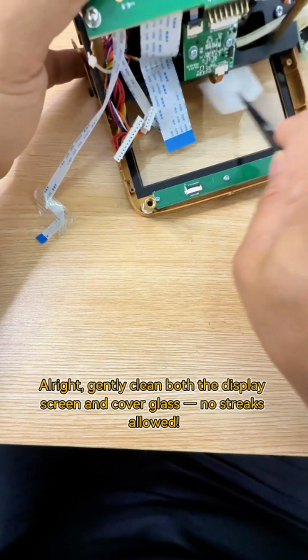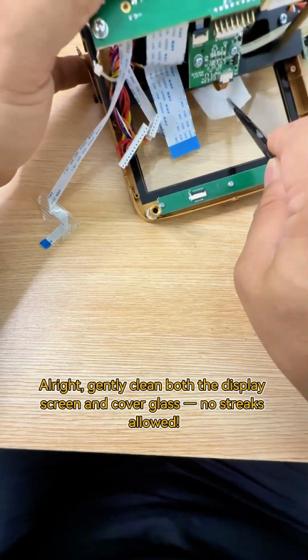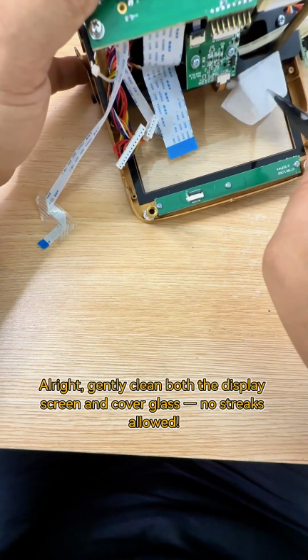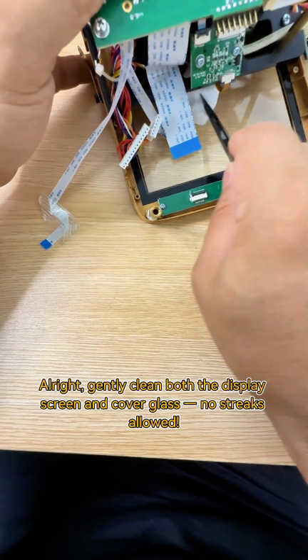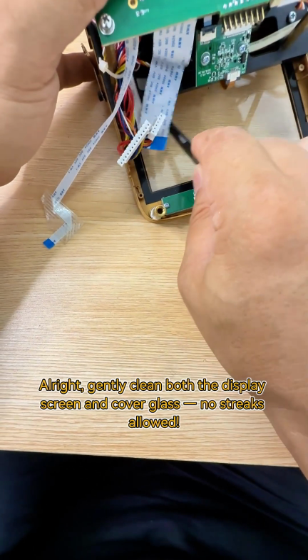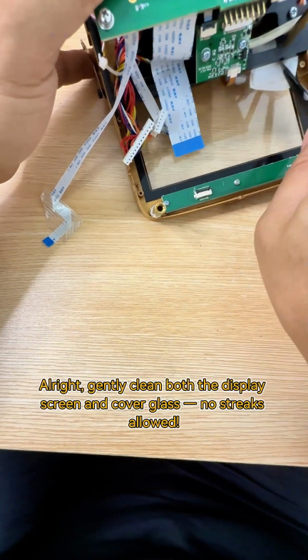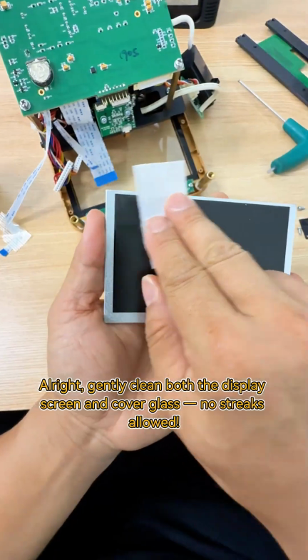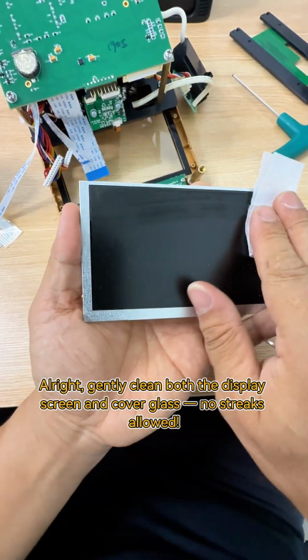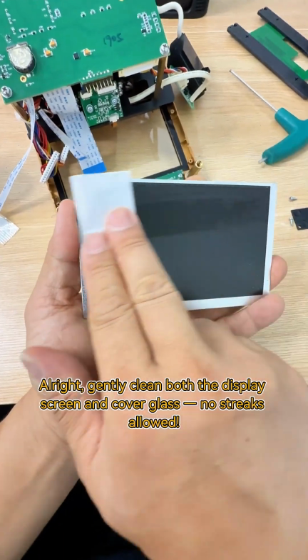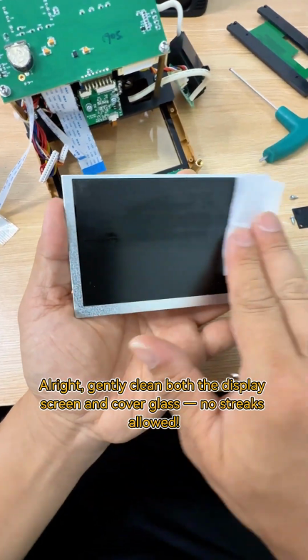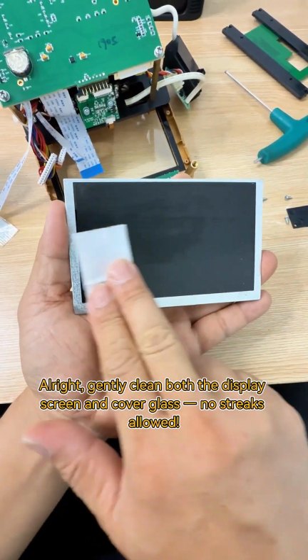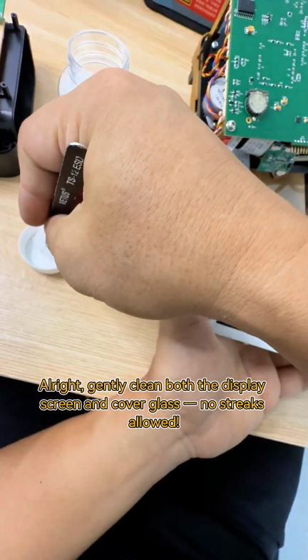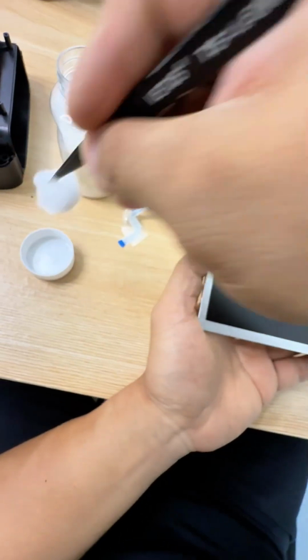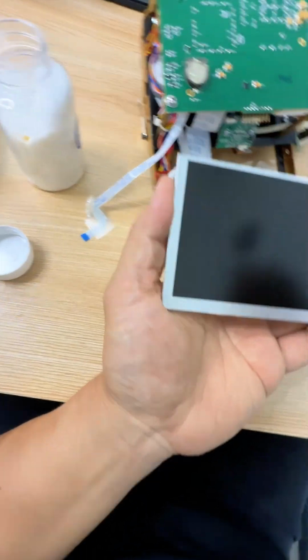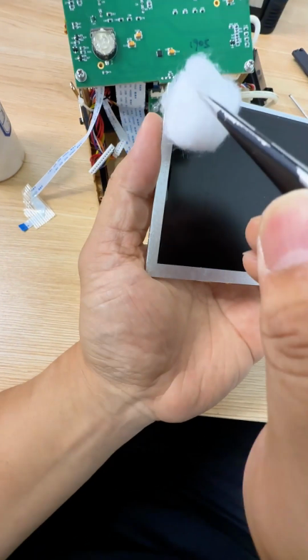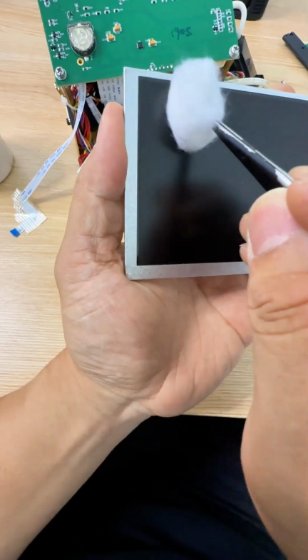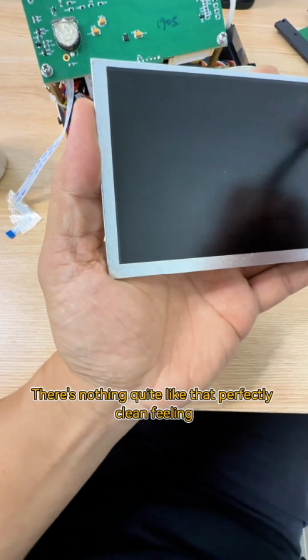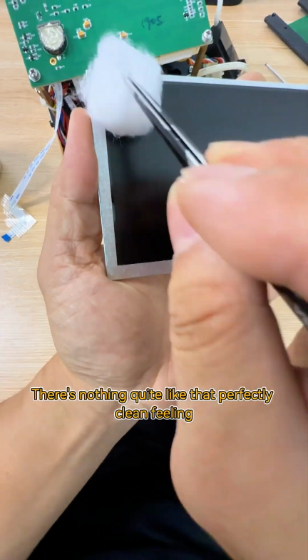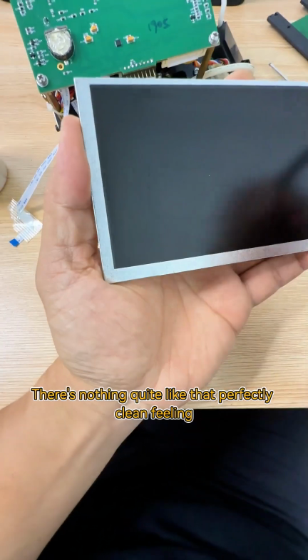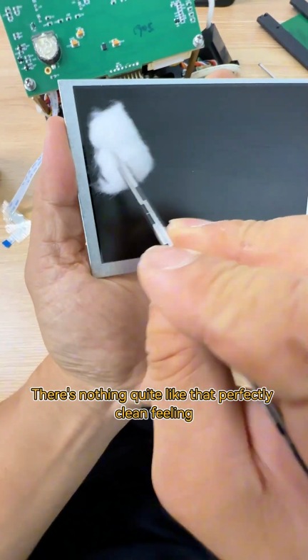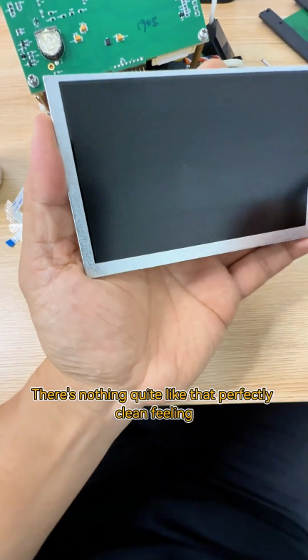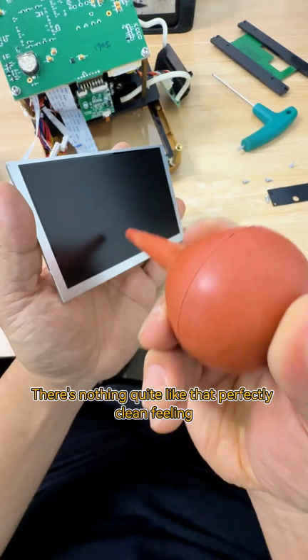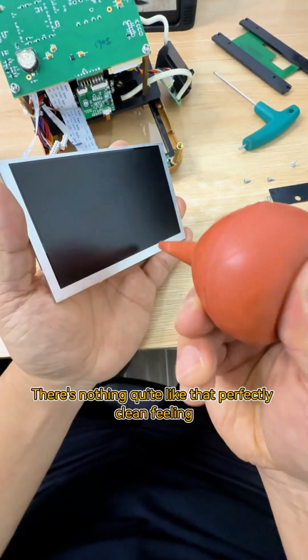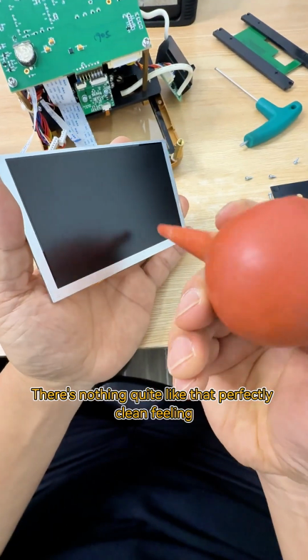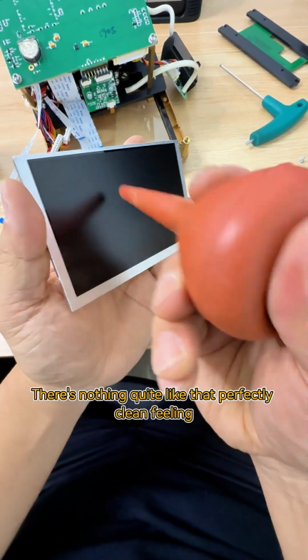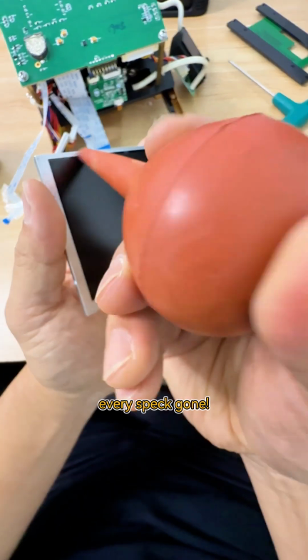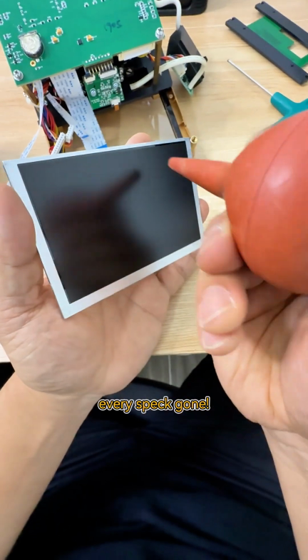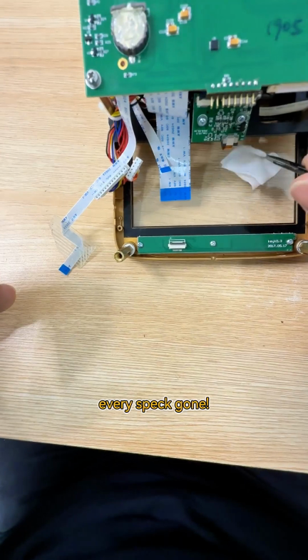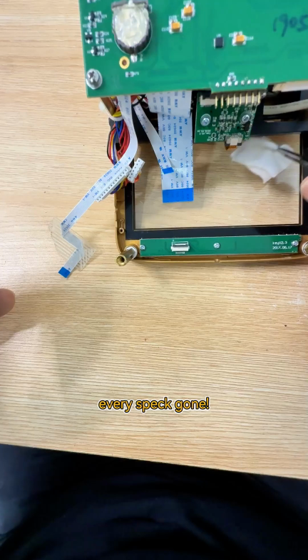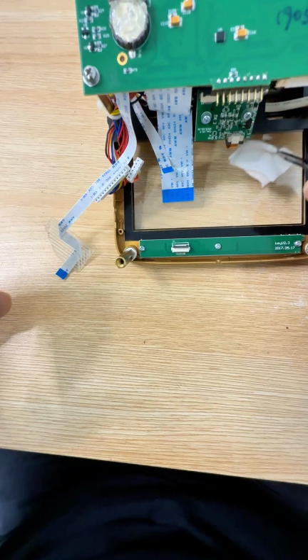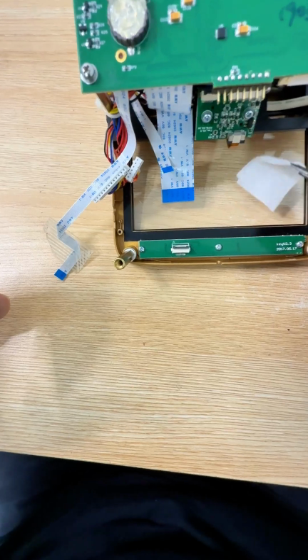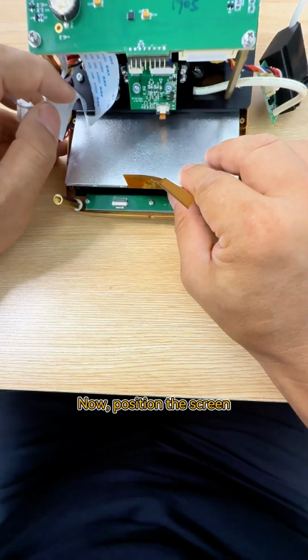Gently clean both the display screen and cover glass — no streaks allowed. There's nothing quite like that perfectly clean feeling; every speck gone.